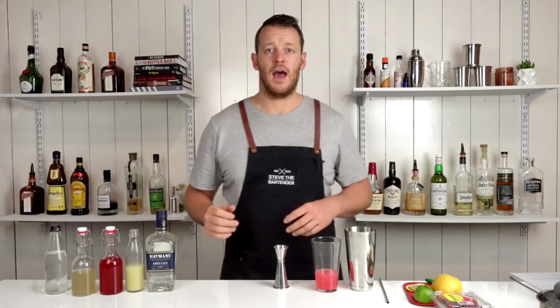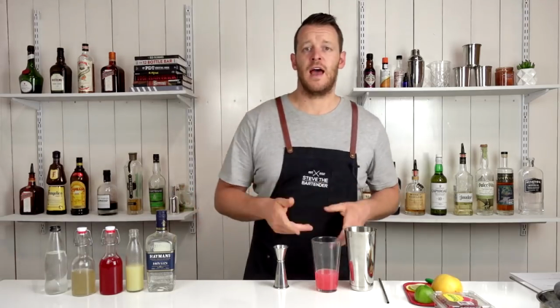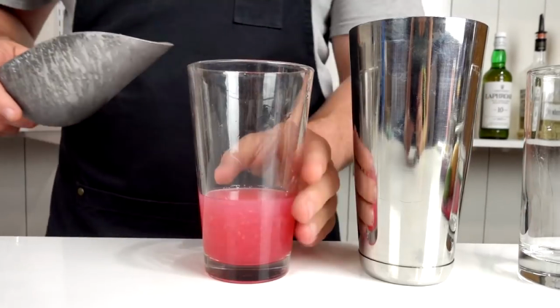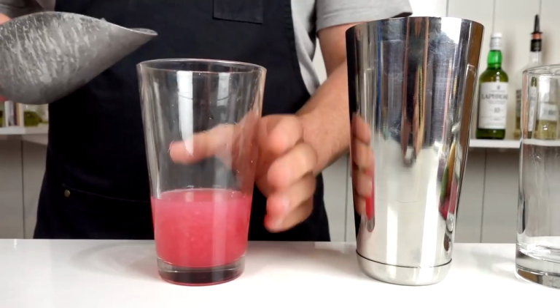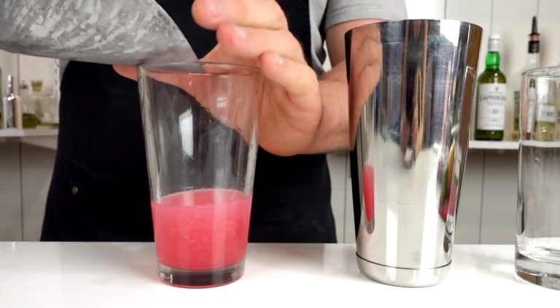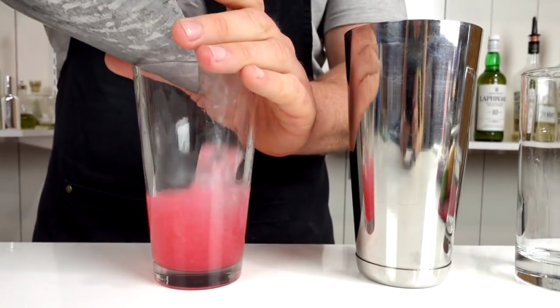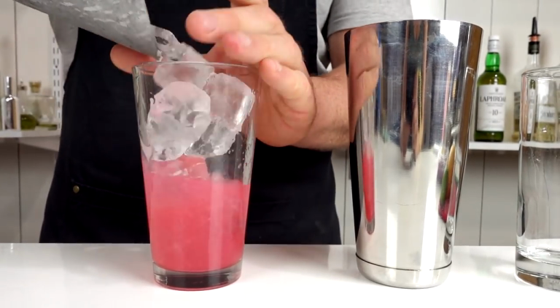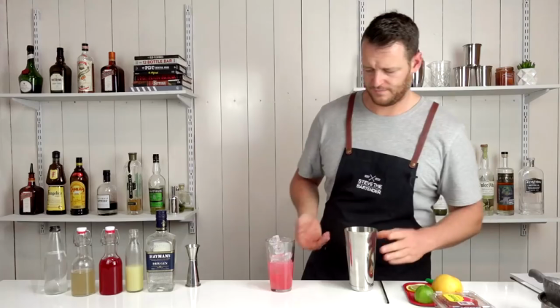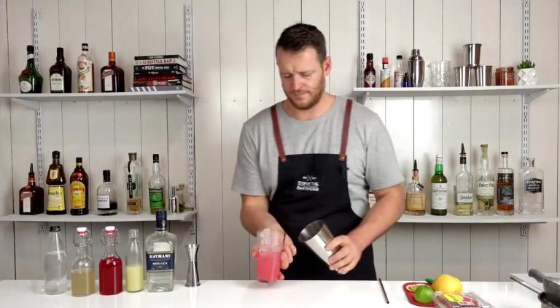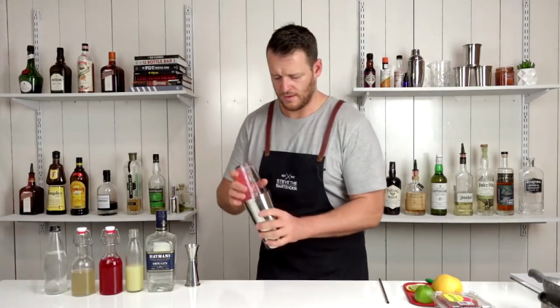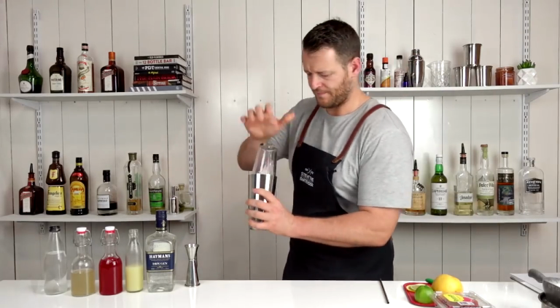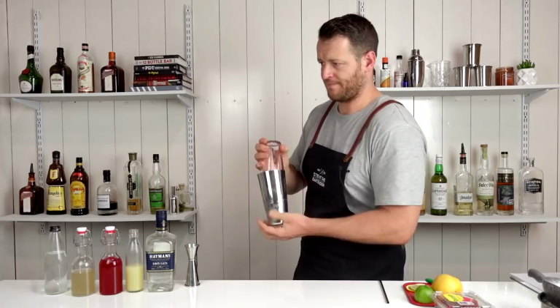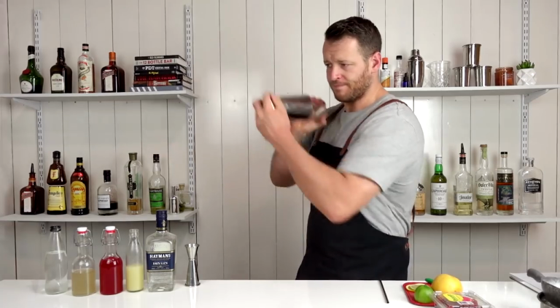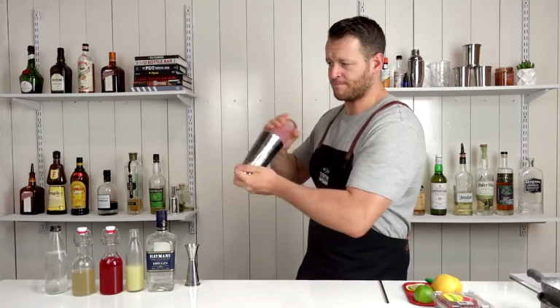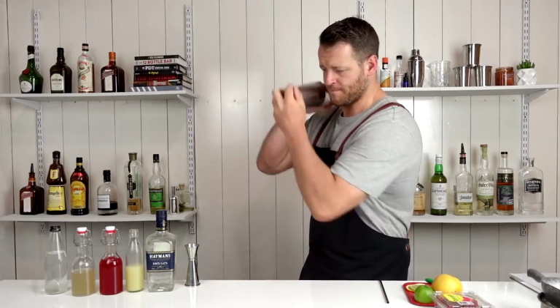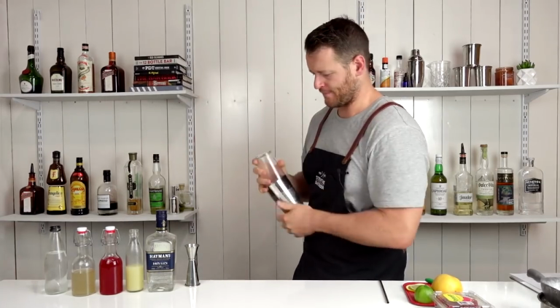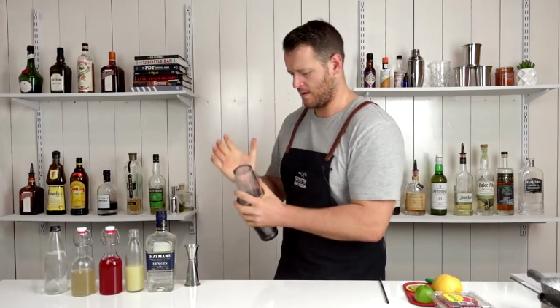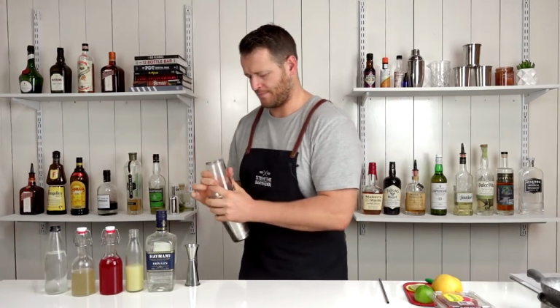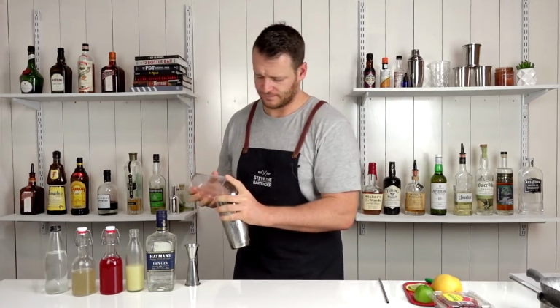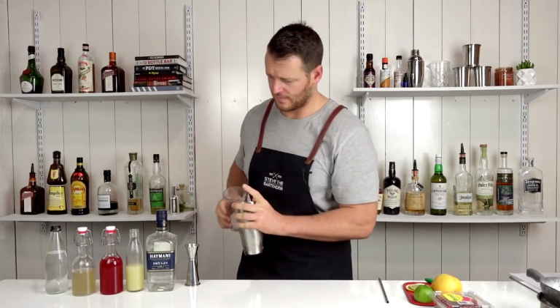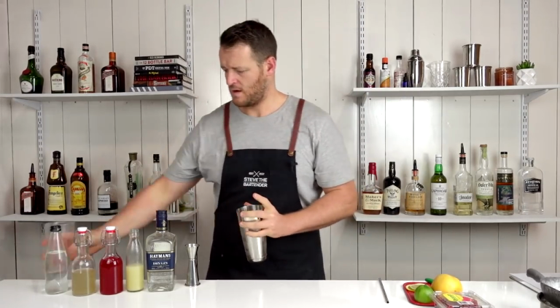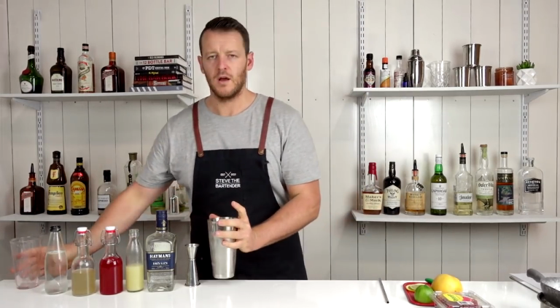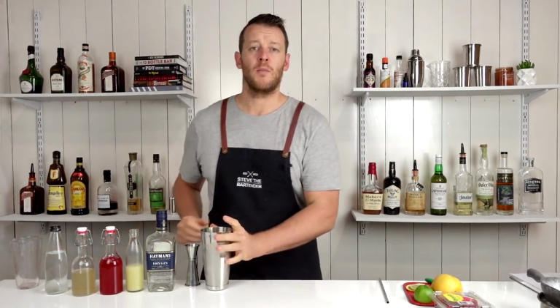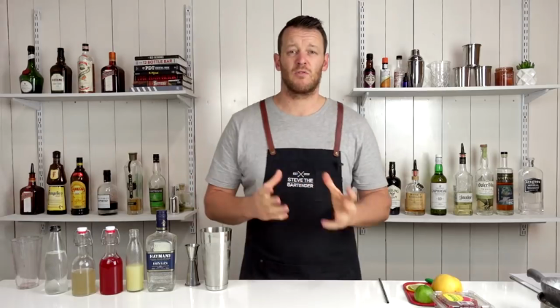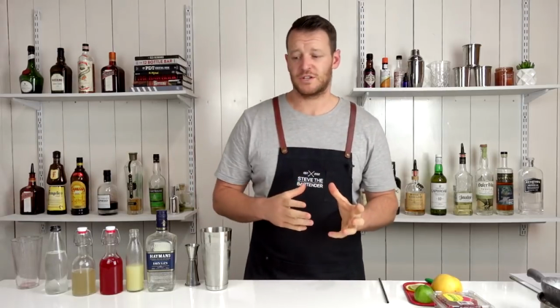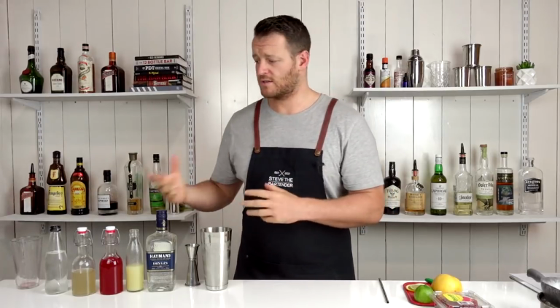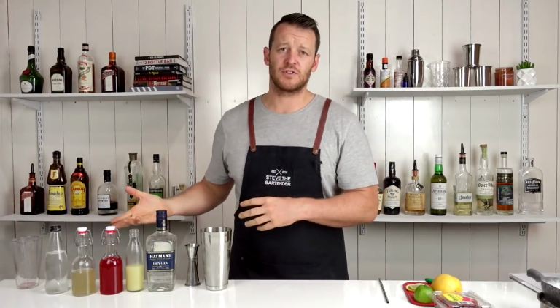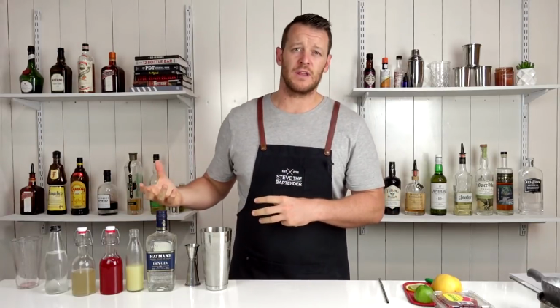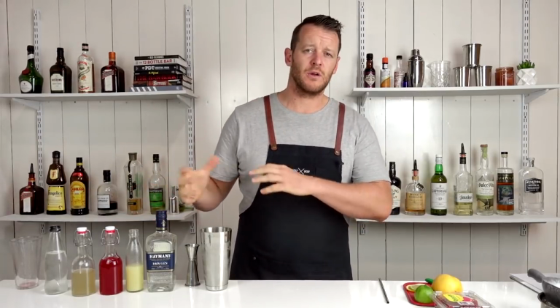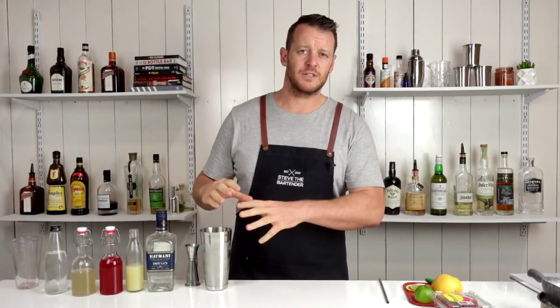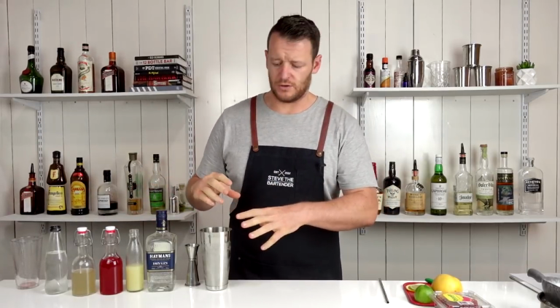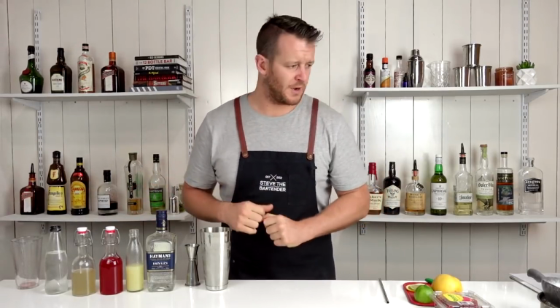Add ice and give it a quick shake. I'm only giving it a really quick shake — I don't want it to dilute too much.